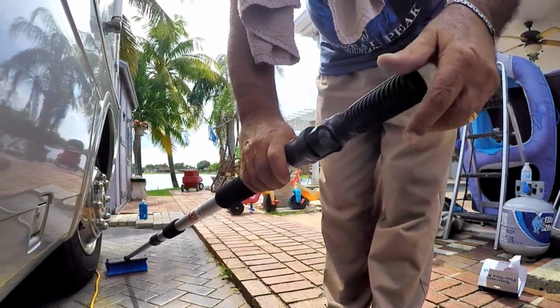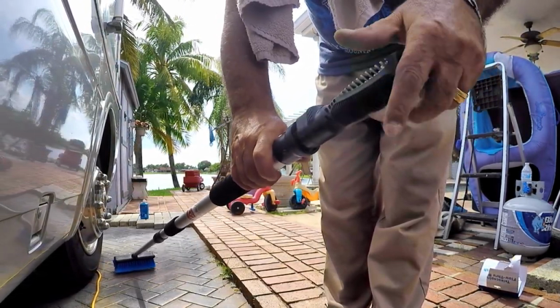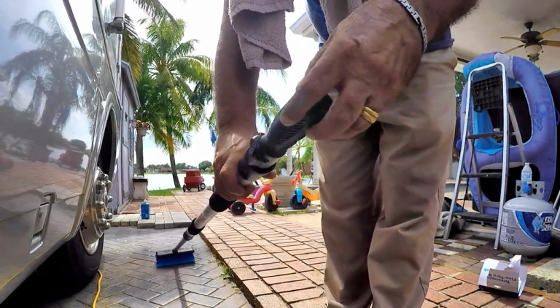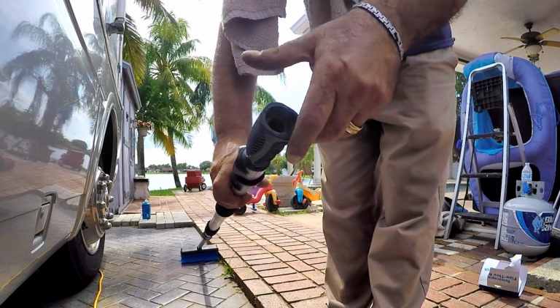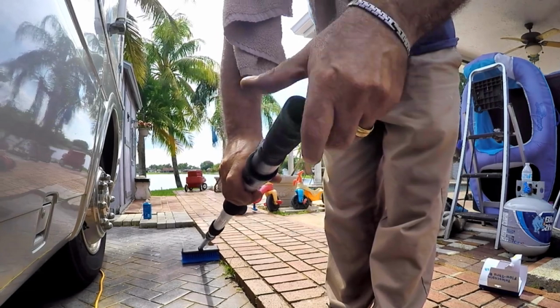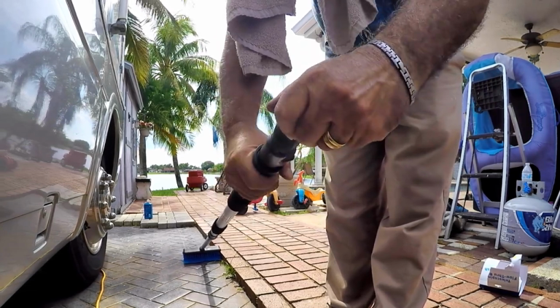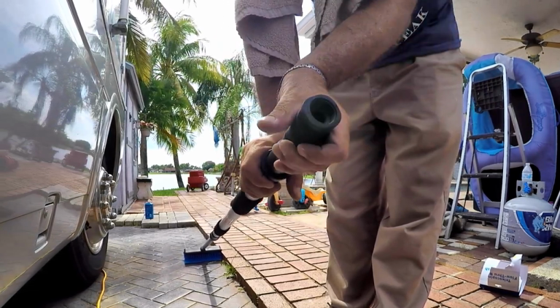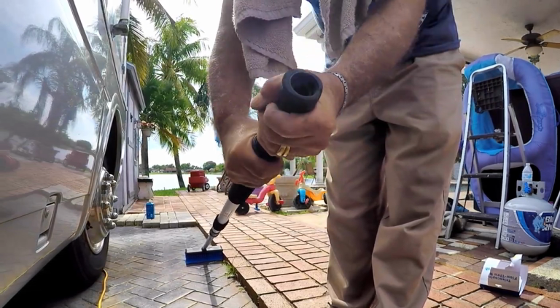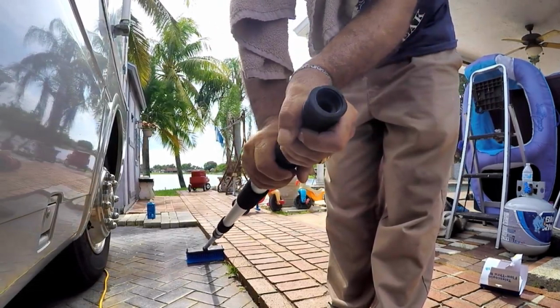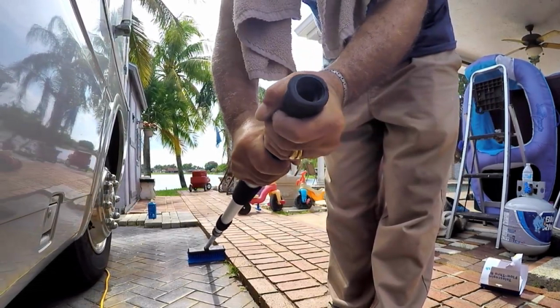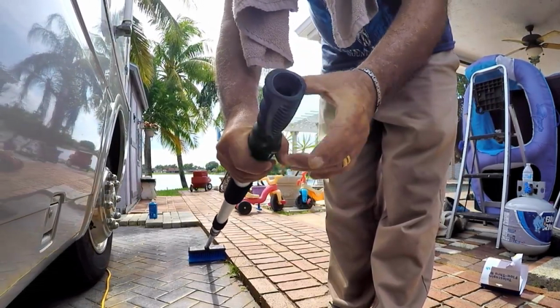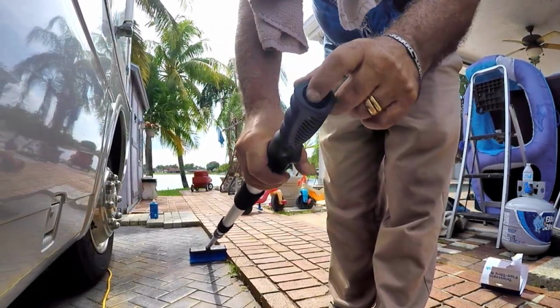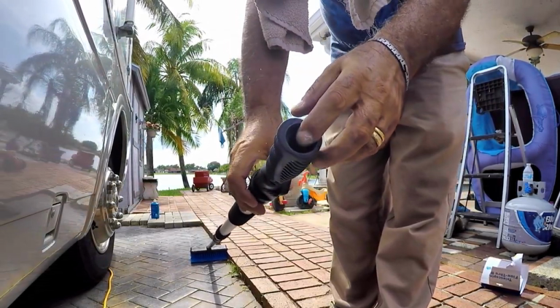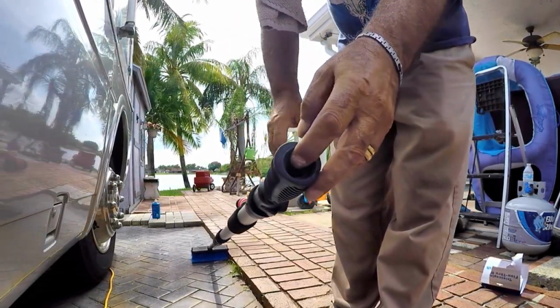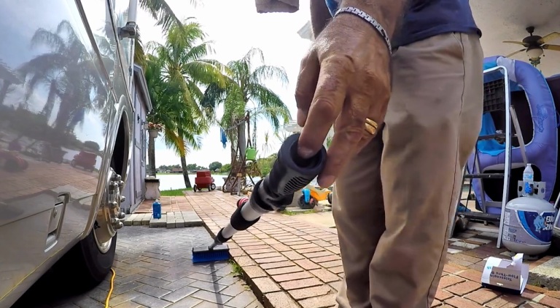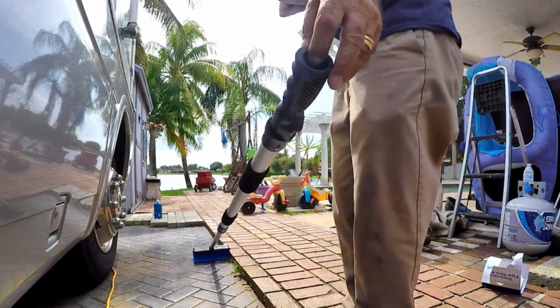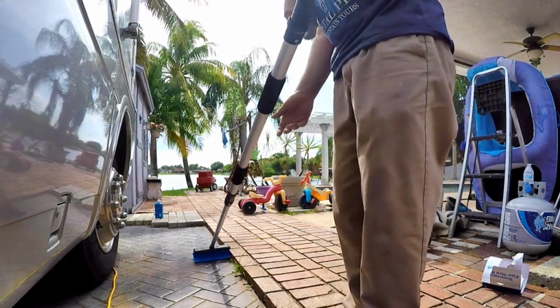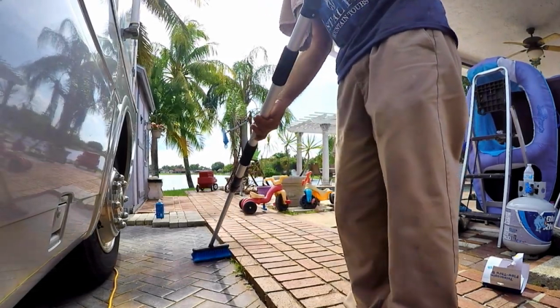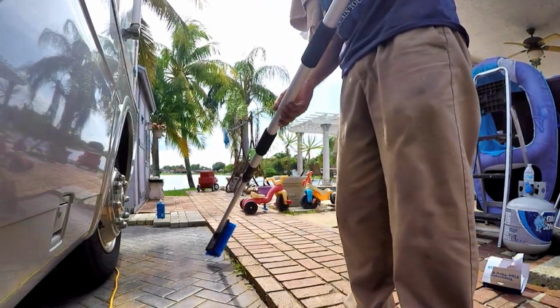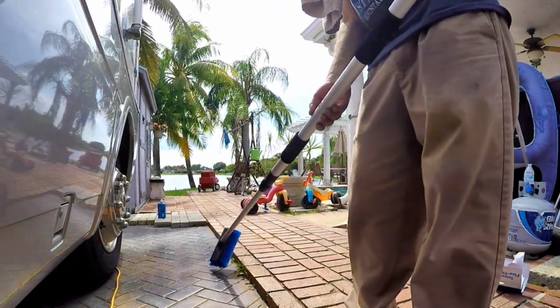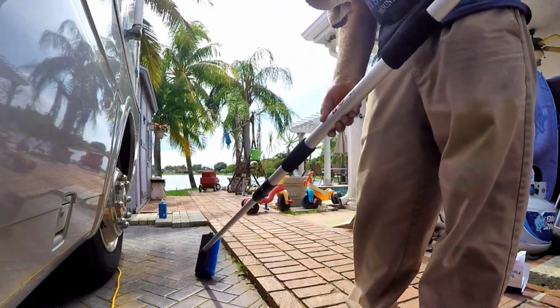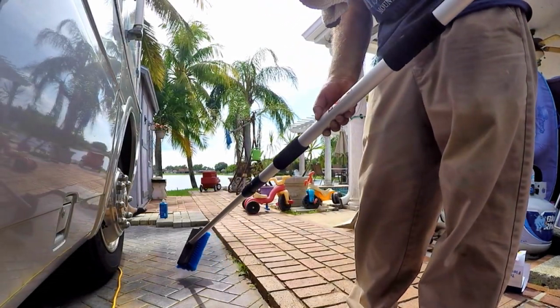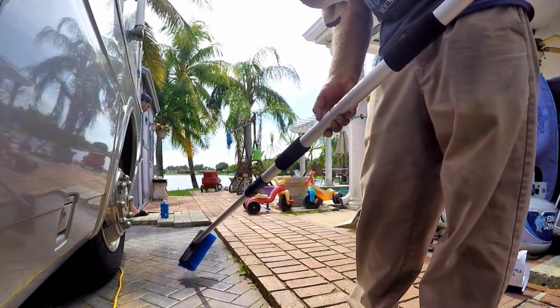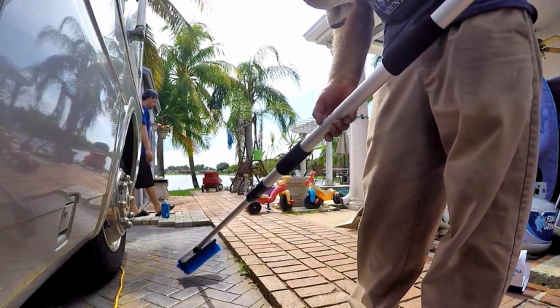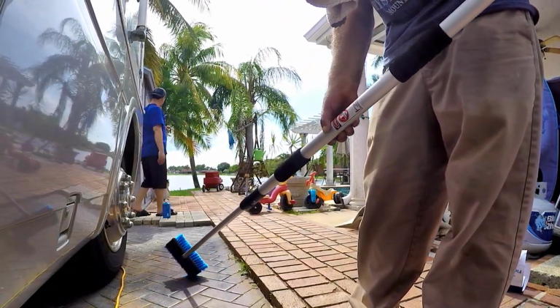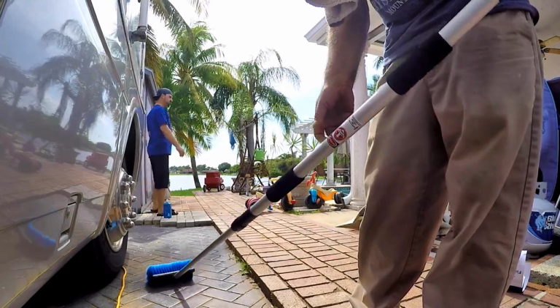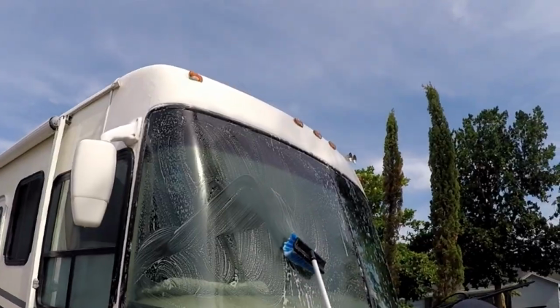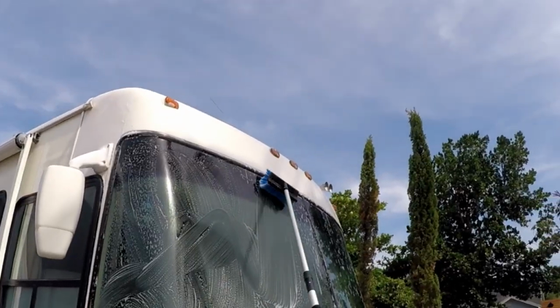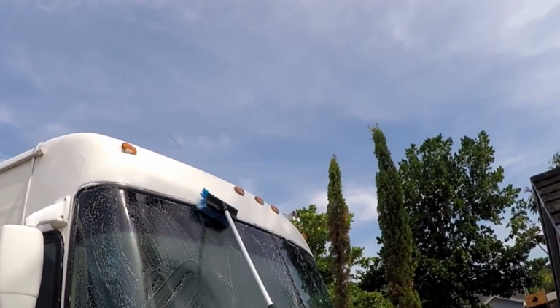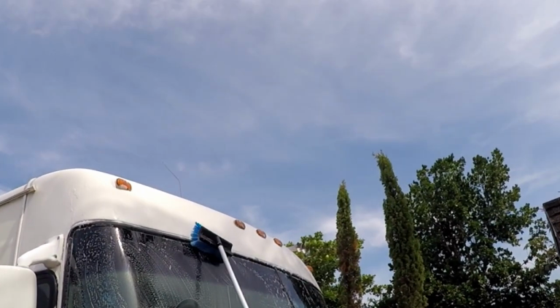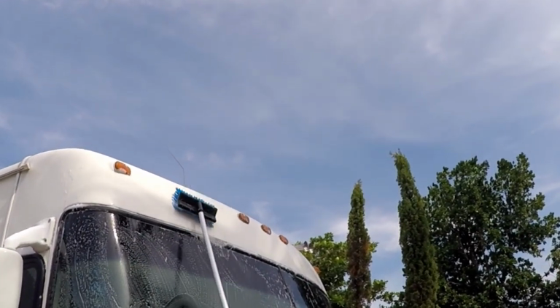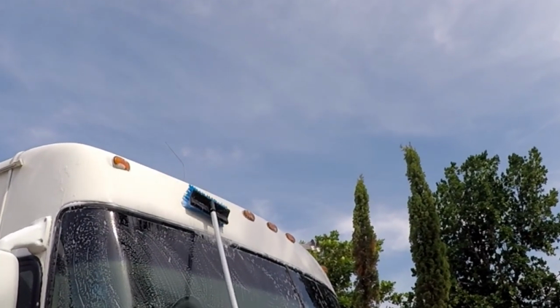I like leaving the handle attachment on even though I don't use it with the garden hose, because it gives me that extra reach and it has a nice grip to it. Actually, it's built real well. Let's try it out.